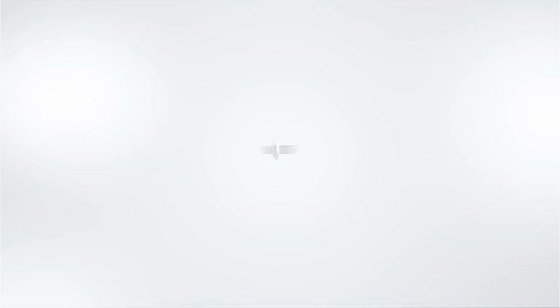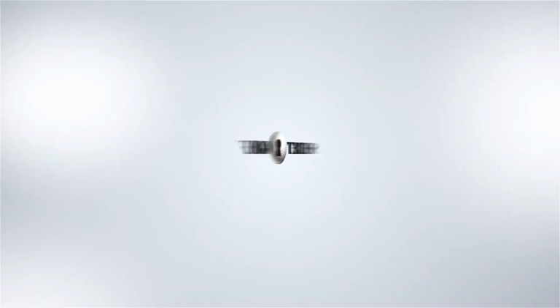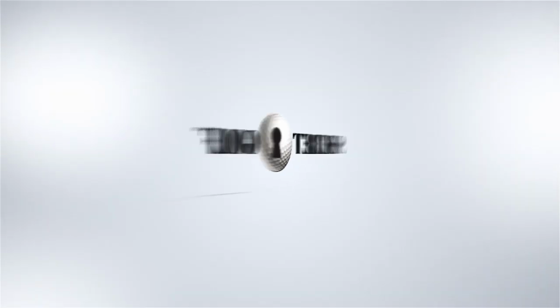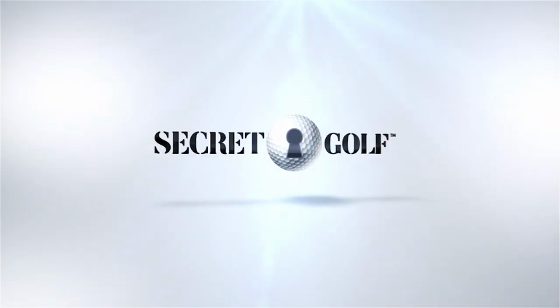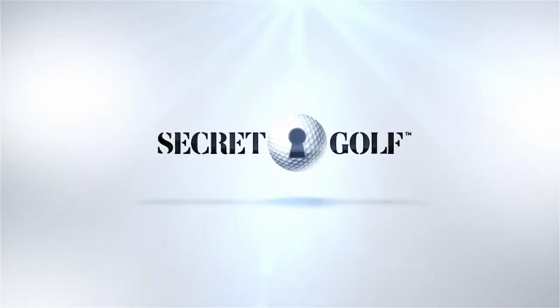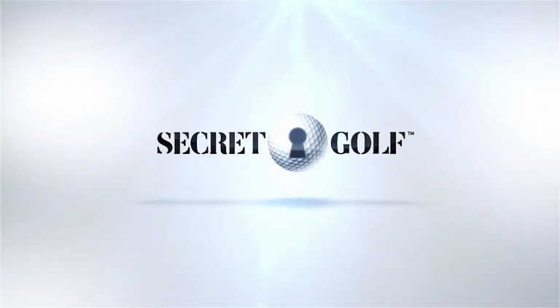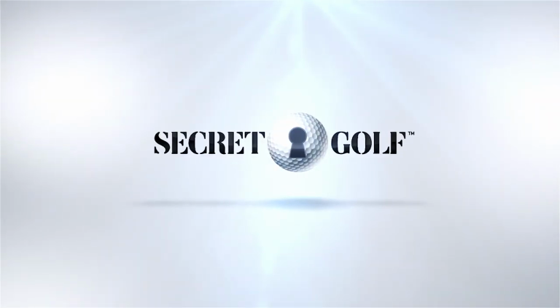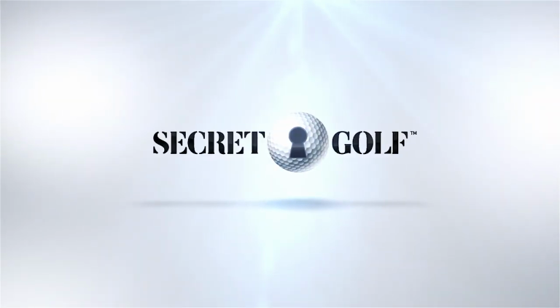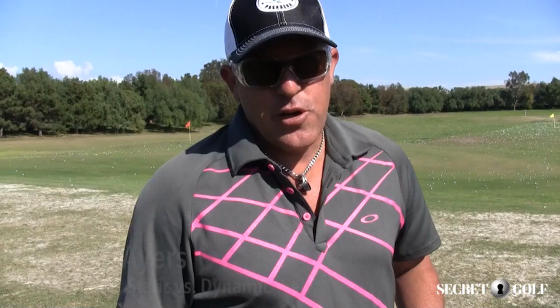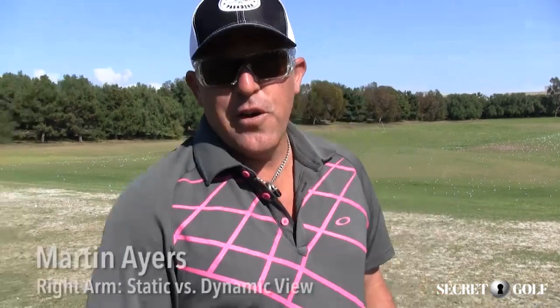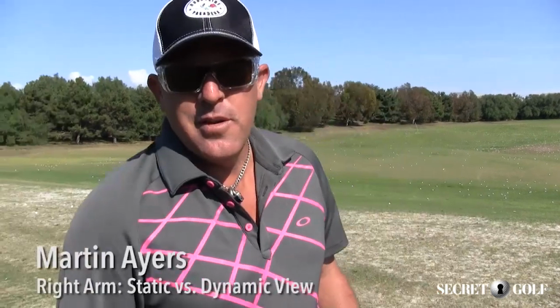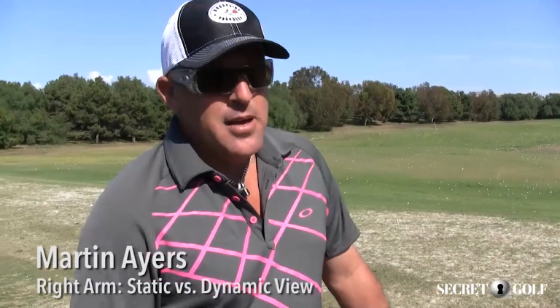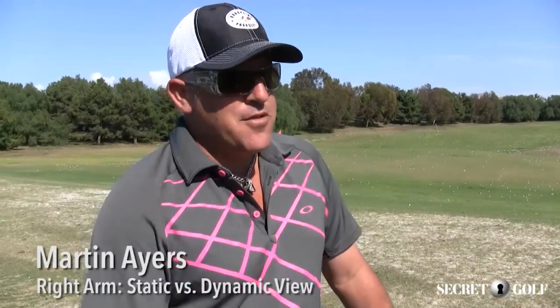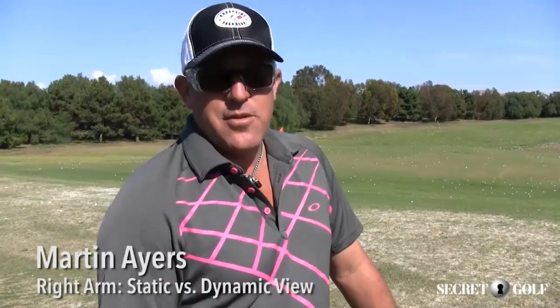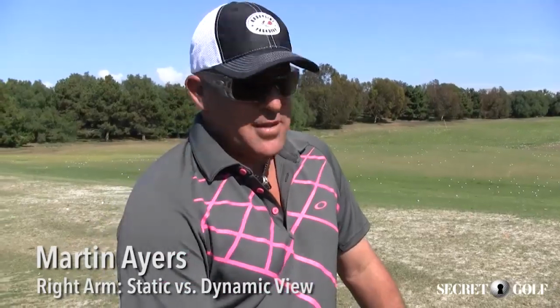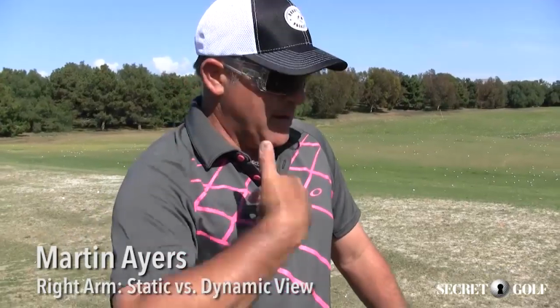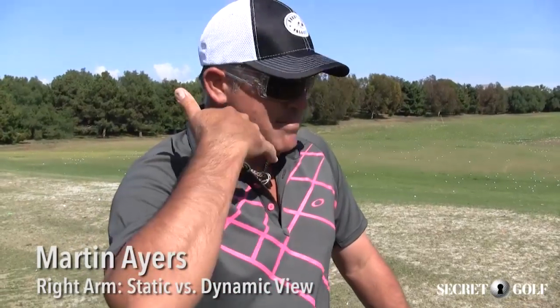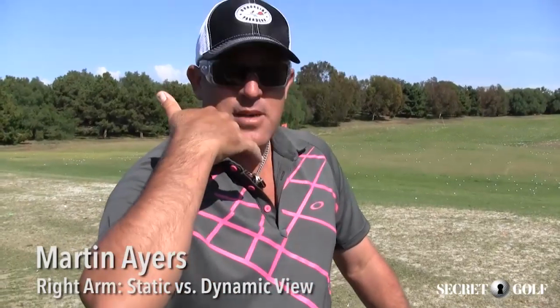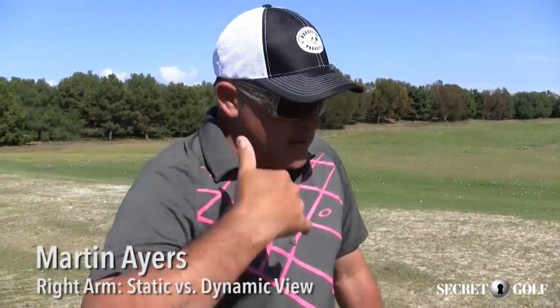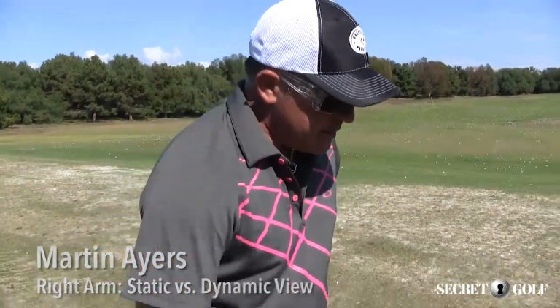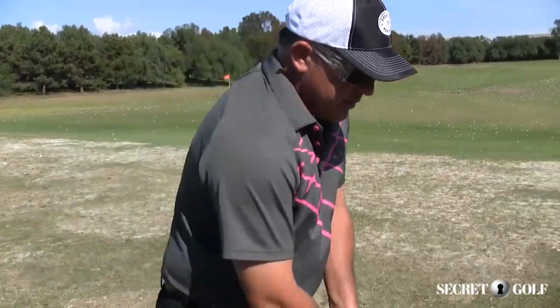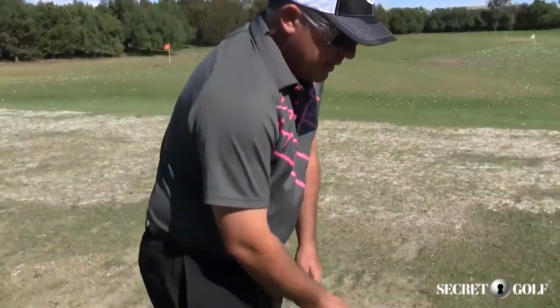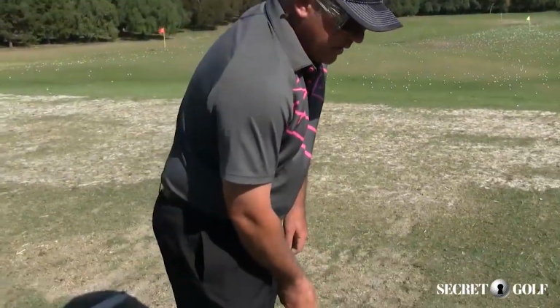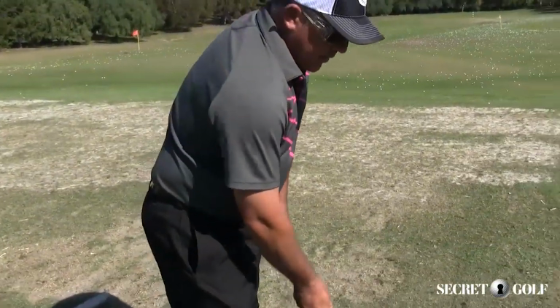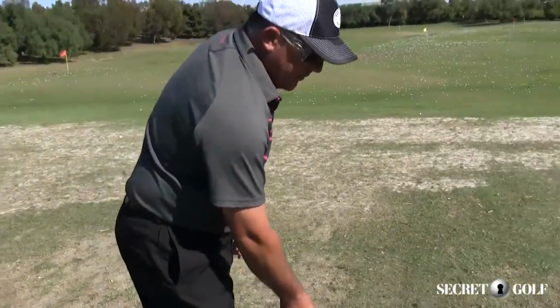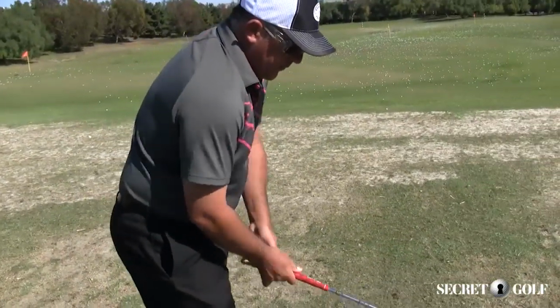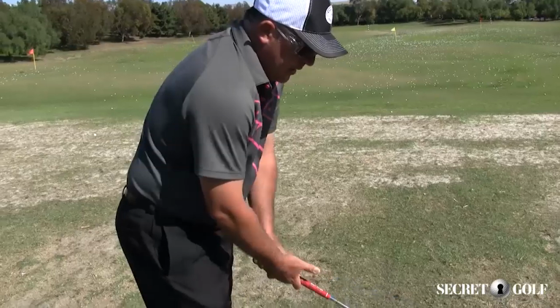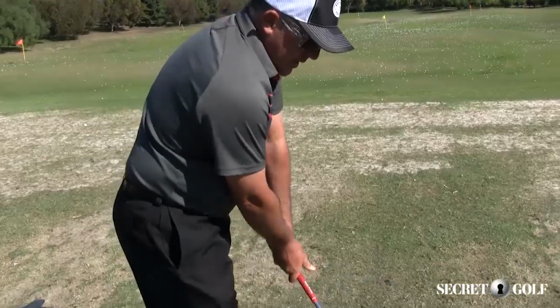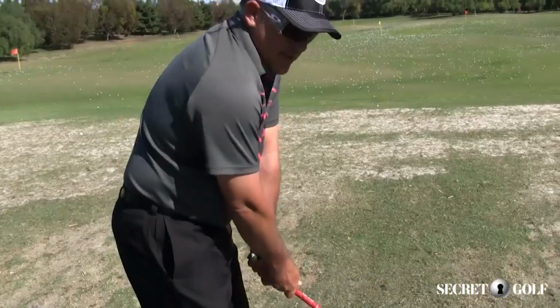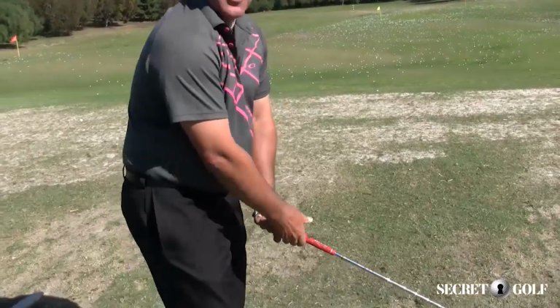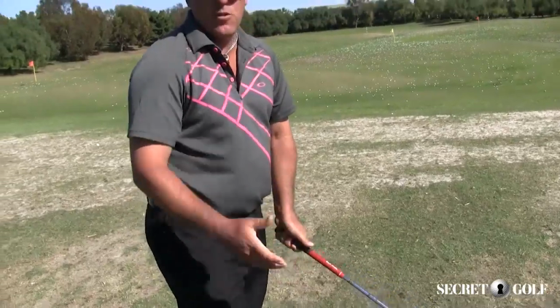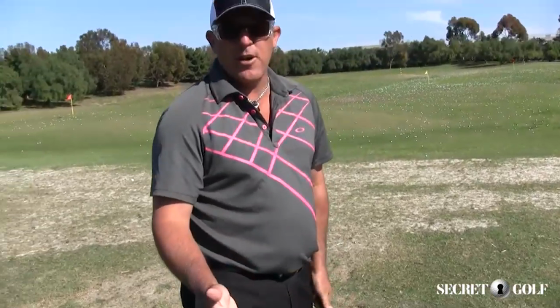It's a very natural motion. If you were to mime talking on a phone, that's really all it is. So, with two hands on the club, it can never look that way.